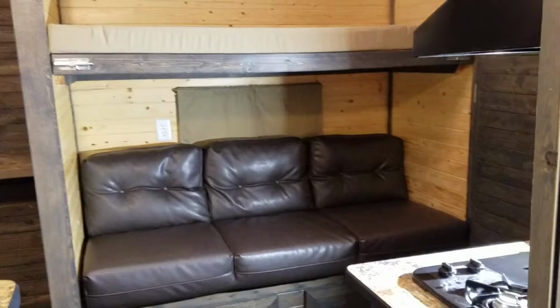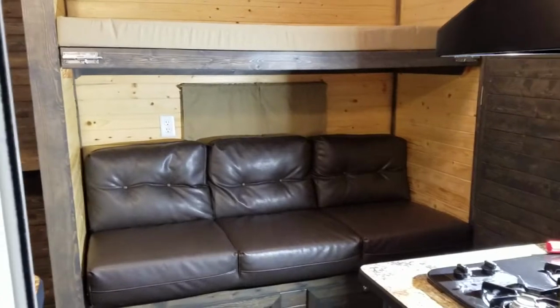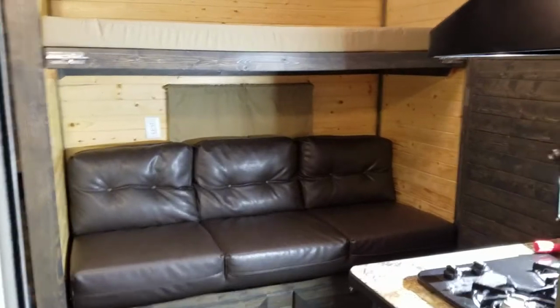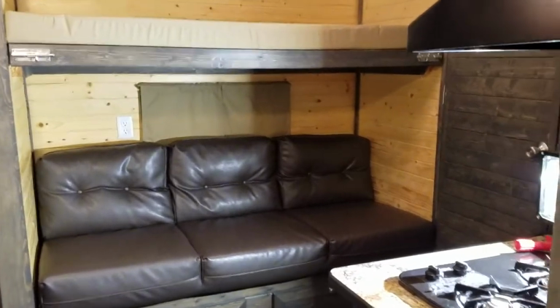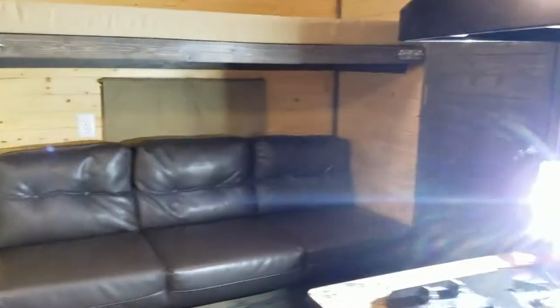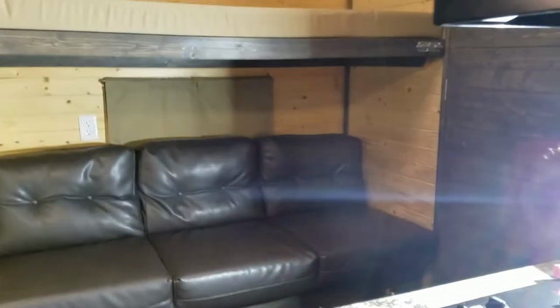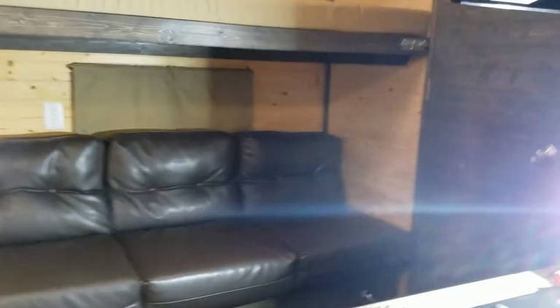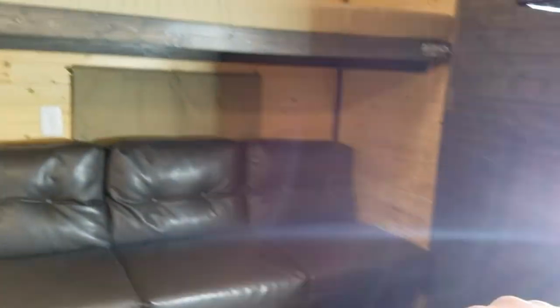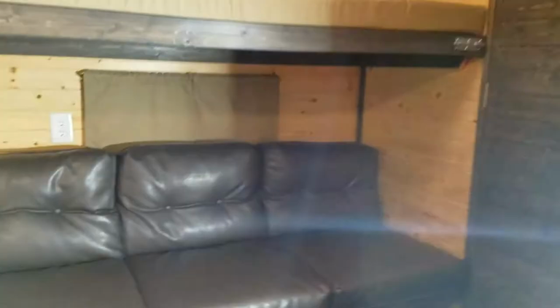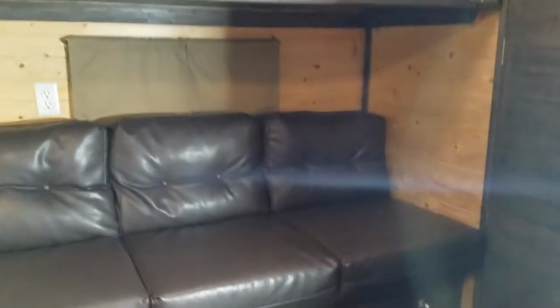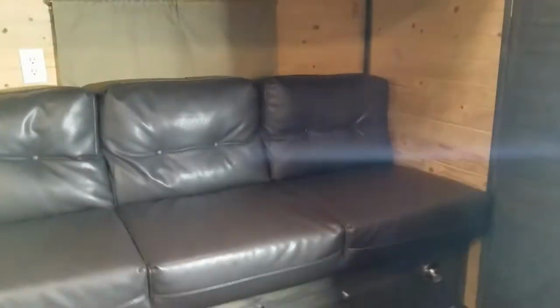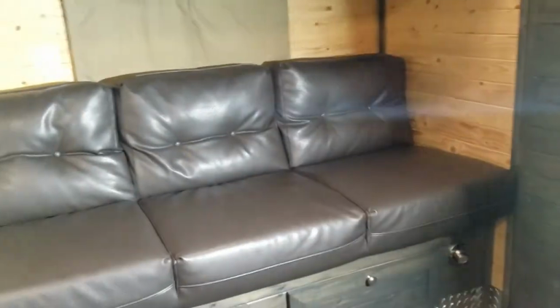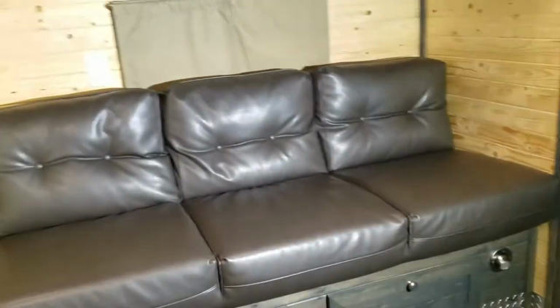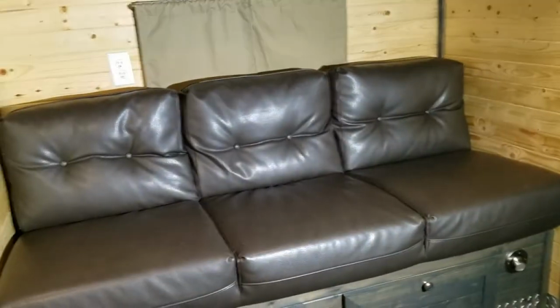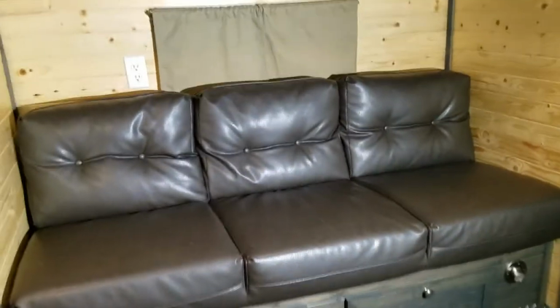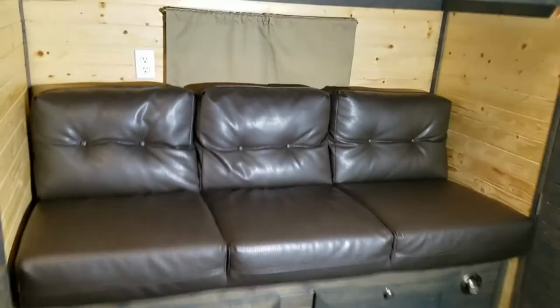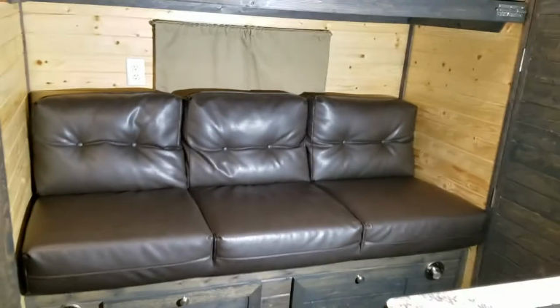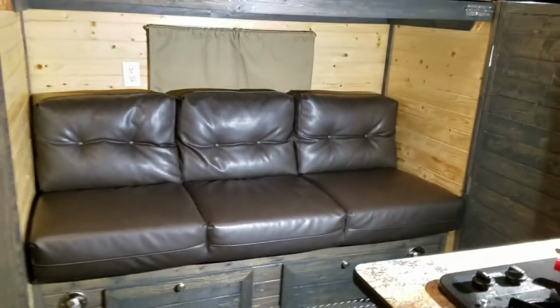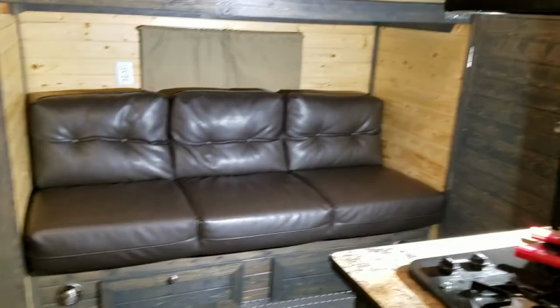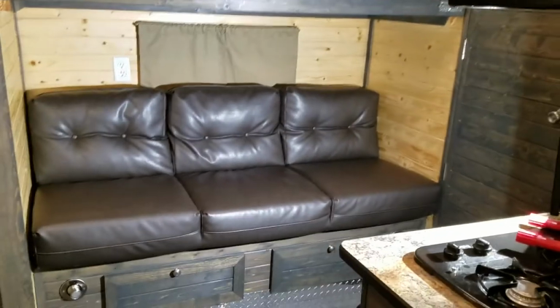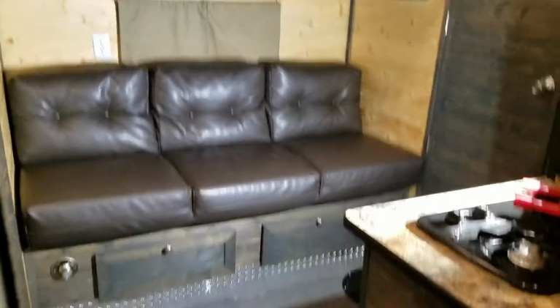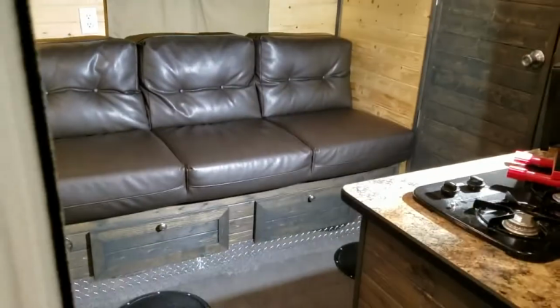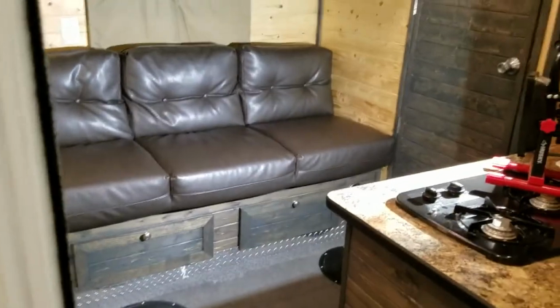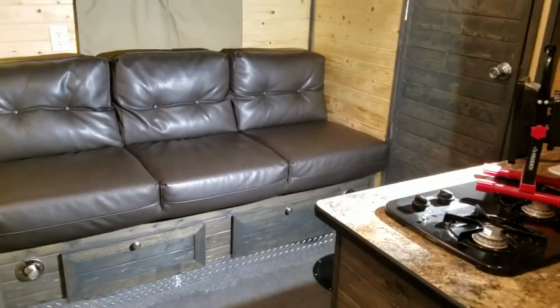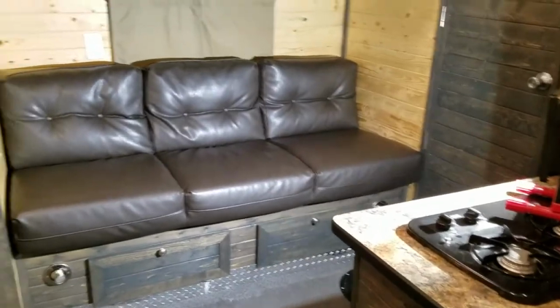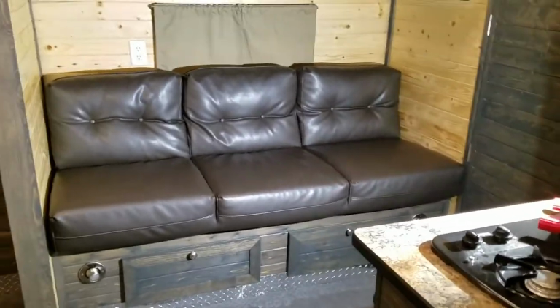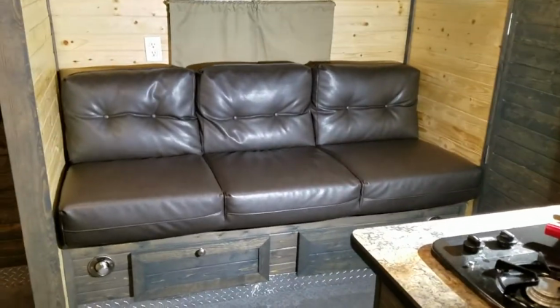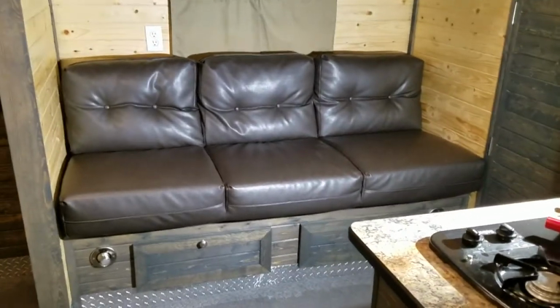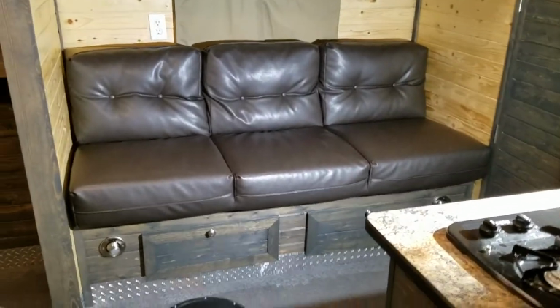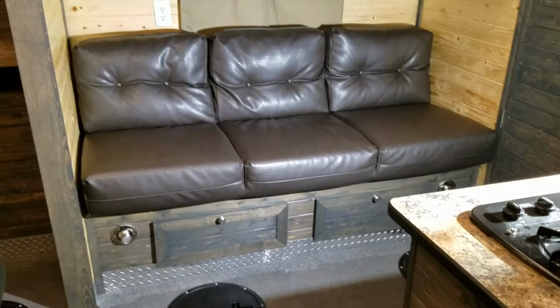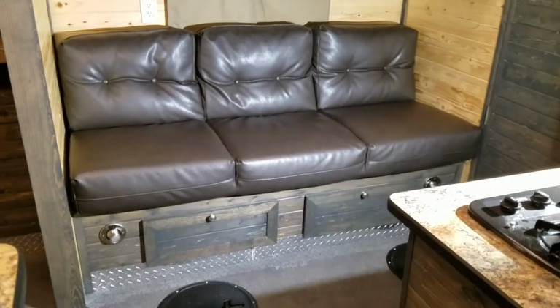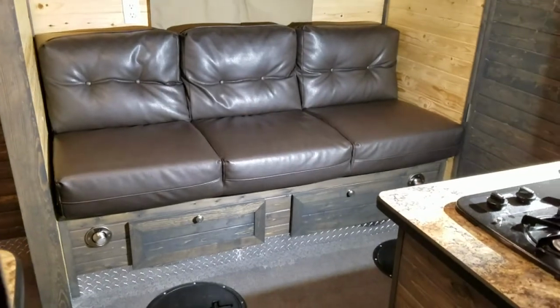Hi everybody, Brandon from Minnesota Custom Castles. Just want to share with you my most recent project. This is an 8x17 Pine Interior Recreation Series Ice Castle.